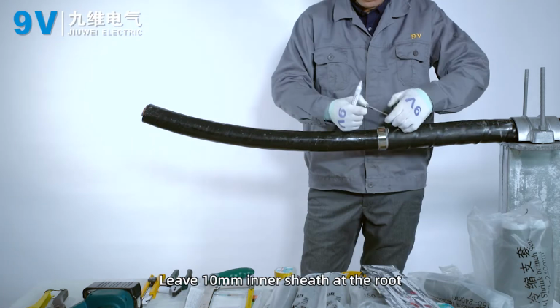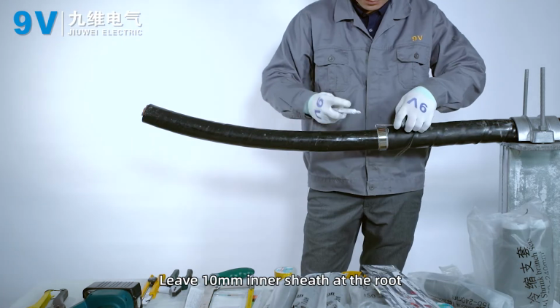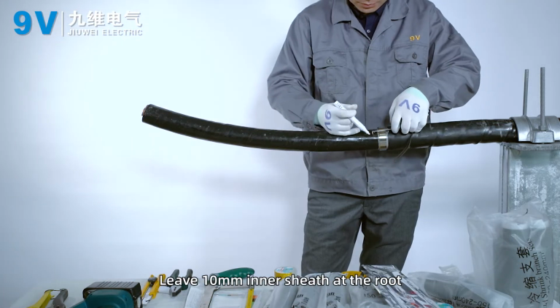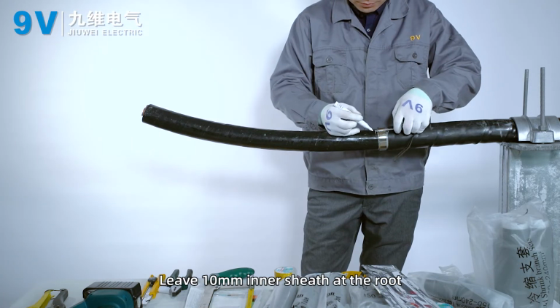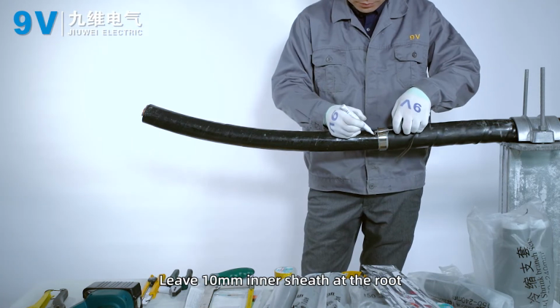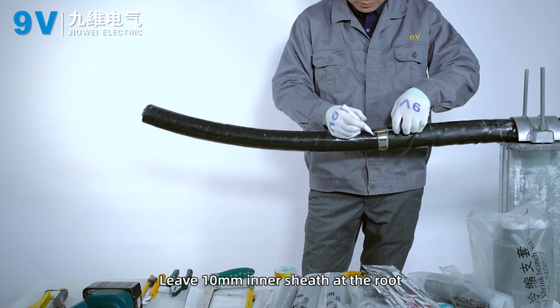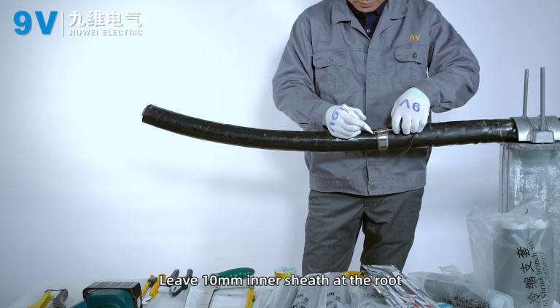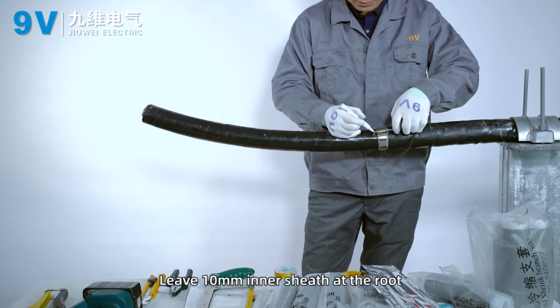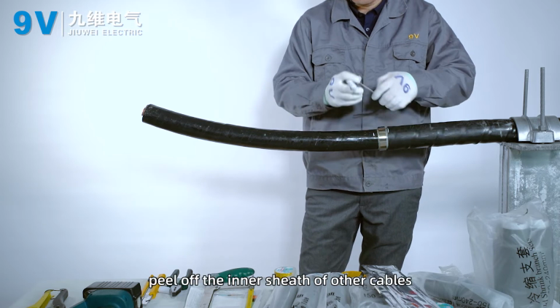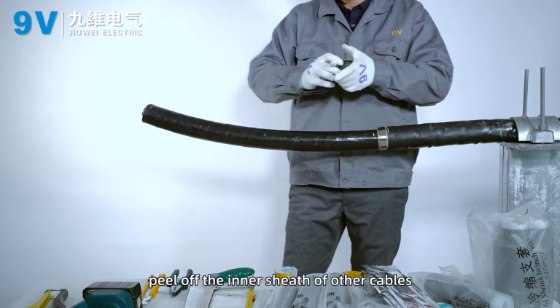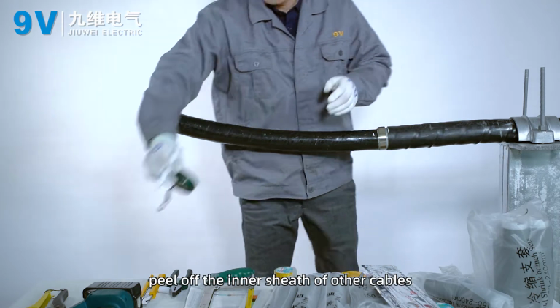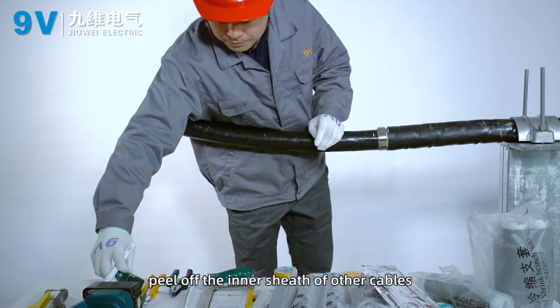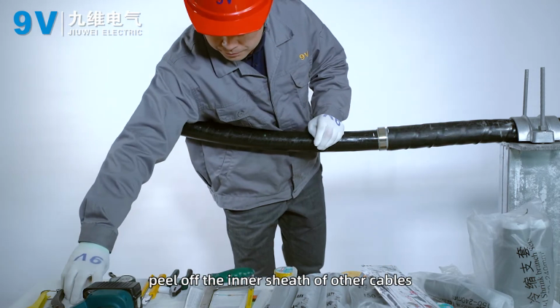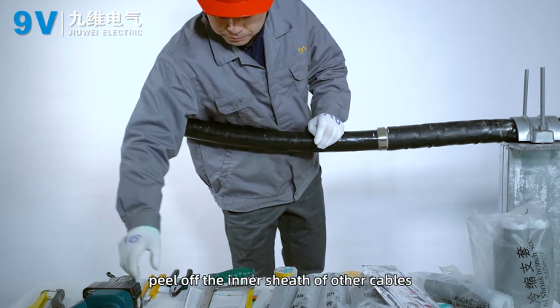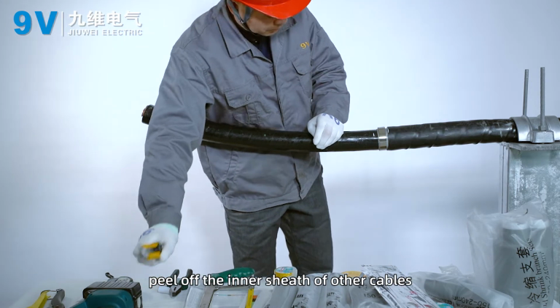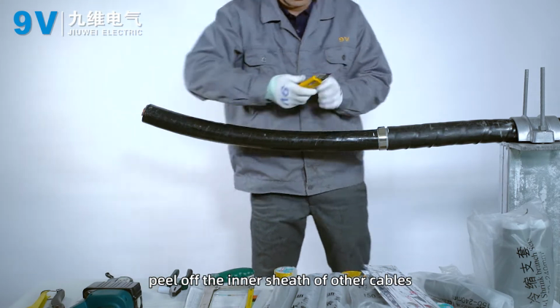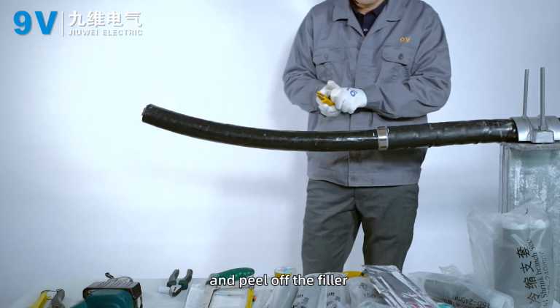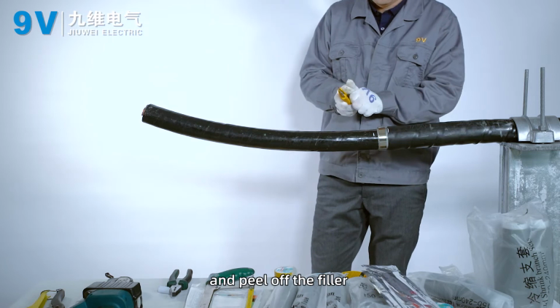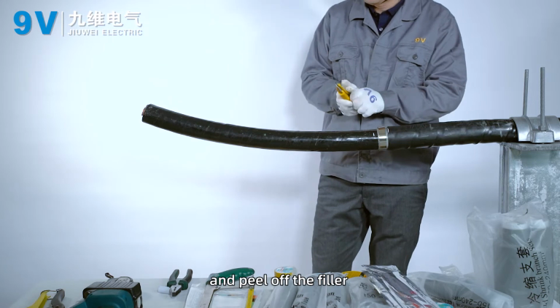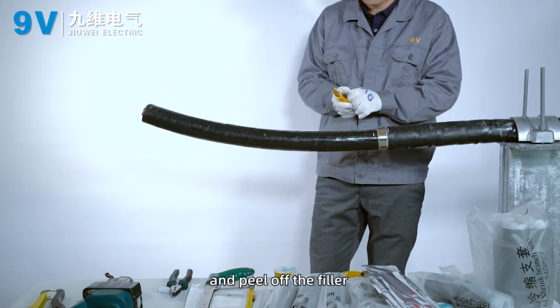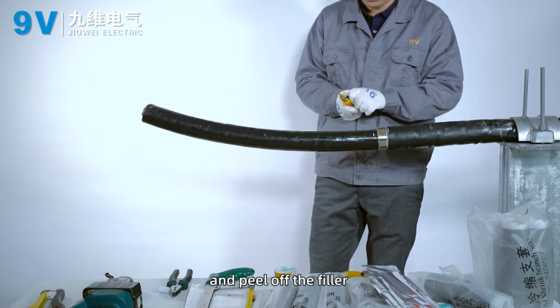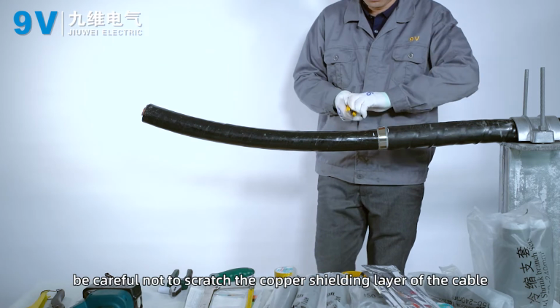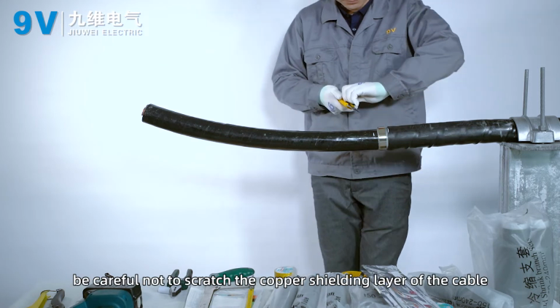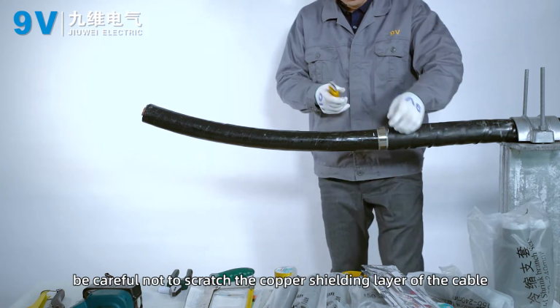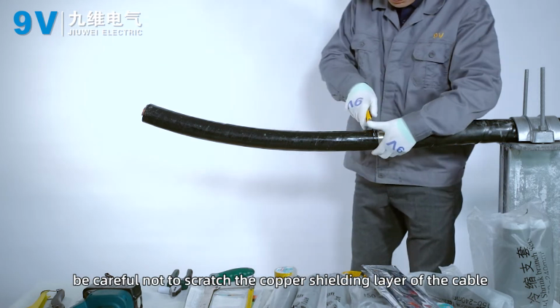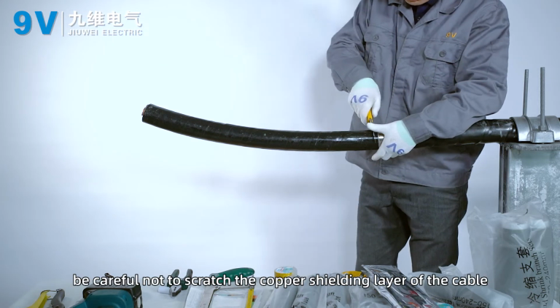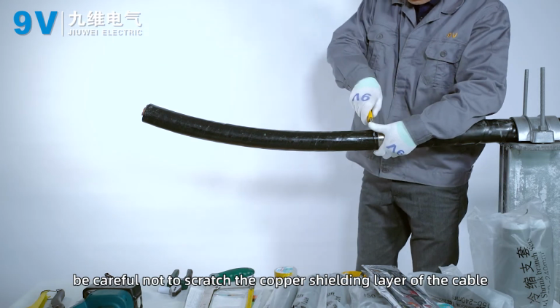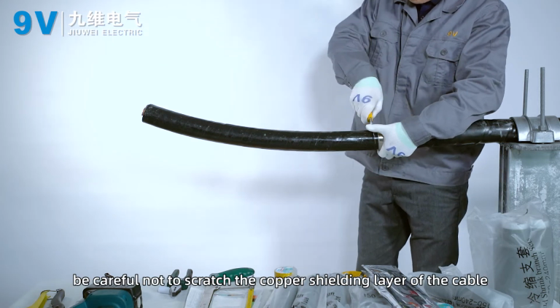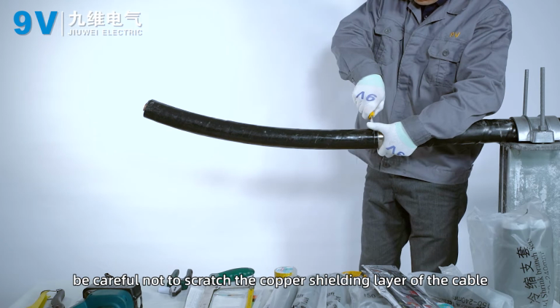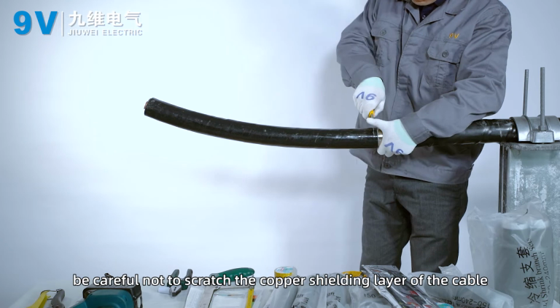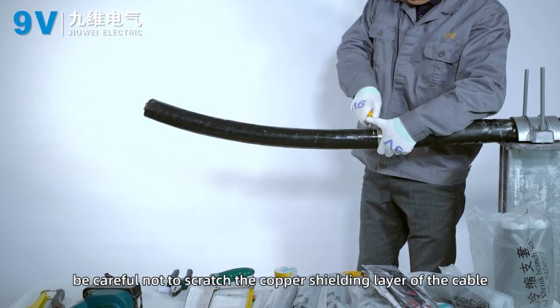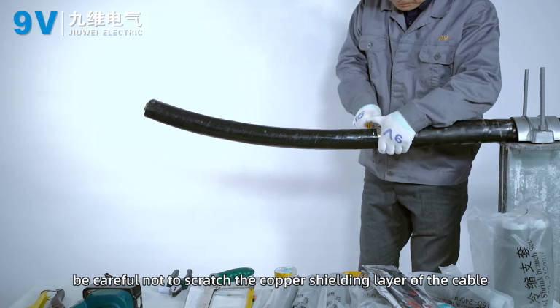Leave 10 mm inner sheath at the root. Peel off the inner sheath of other cables and peel off the fillers. Be careful not to scratch the copper shielding layer of the cable.